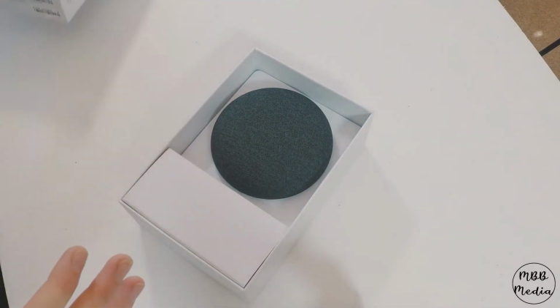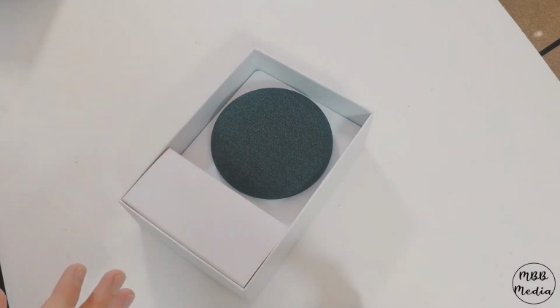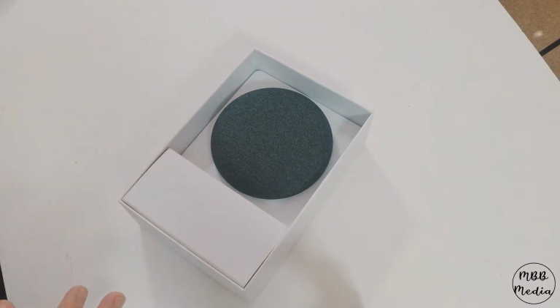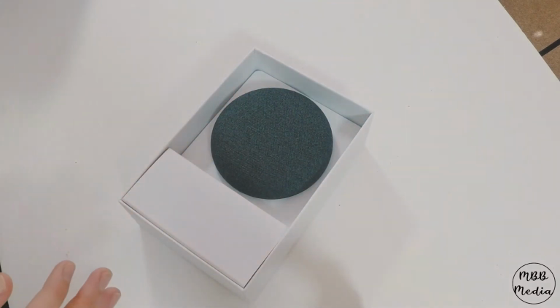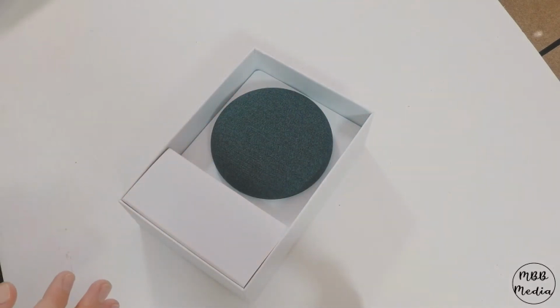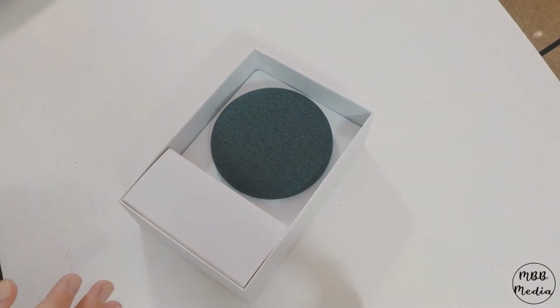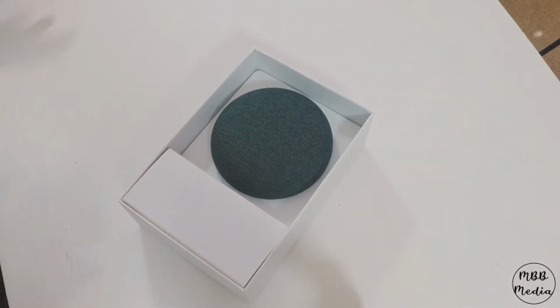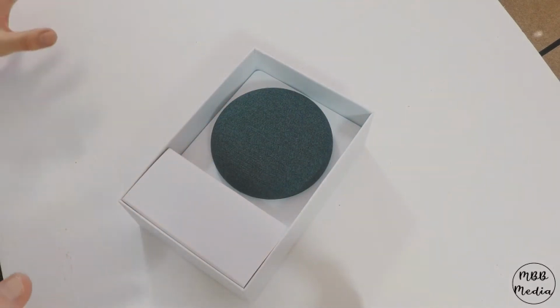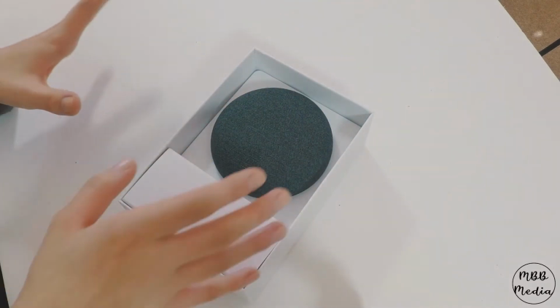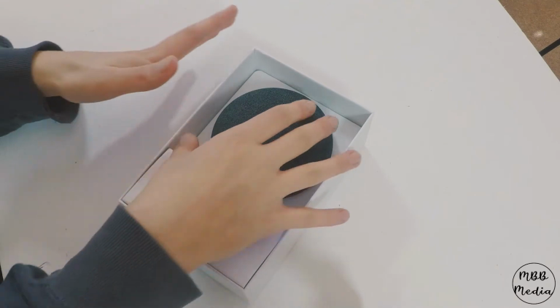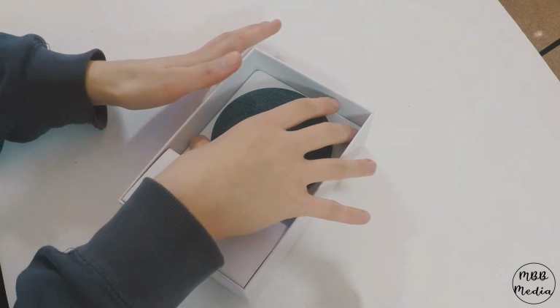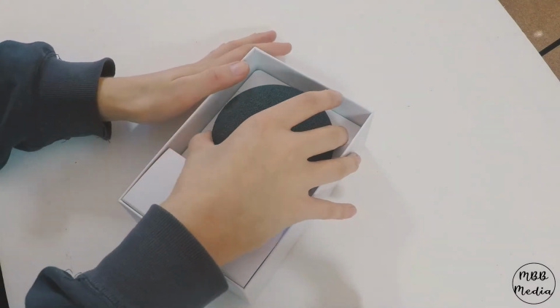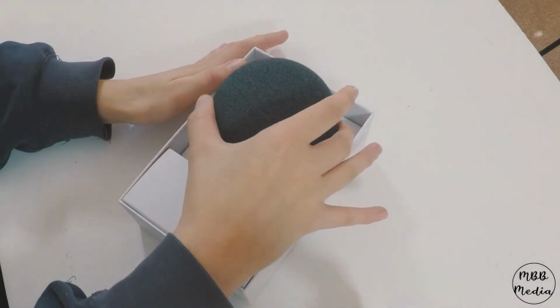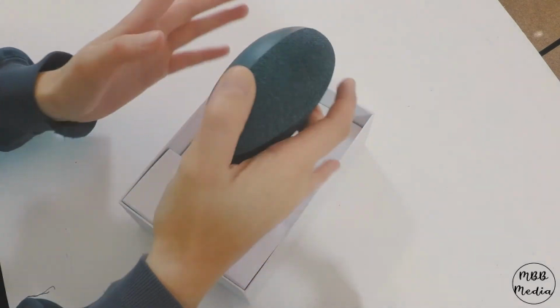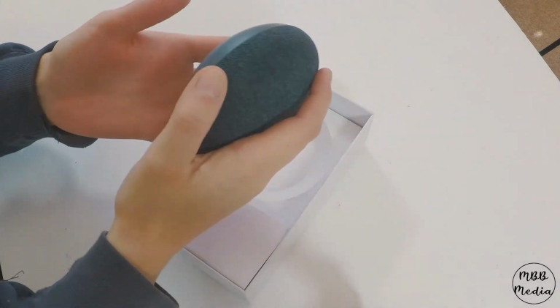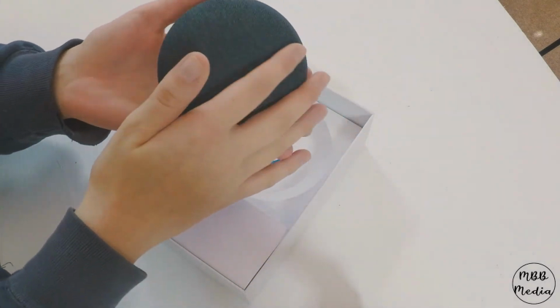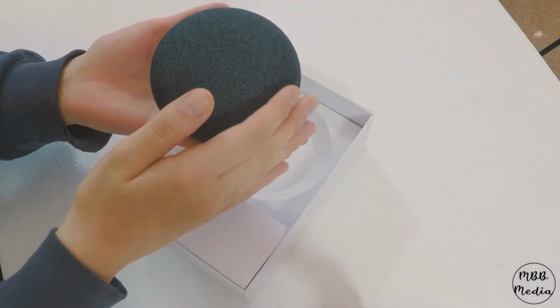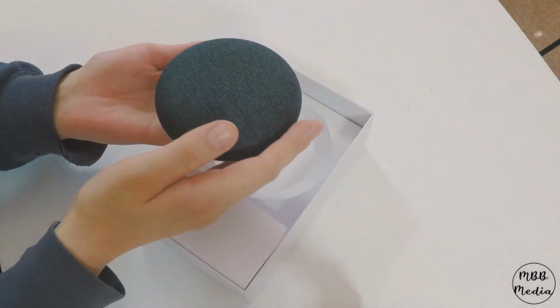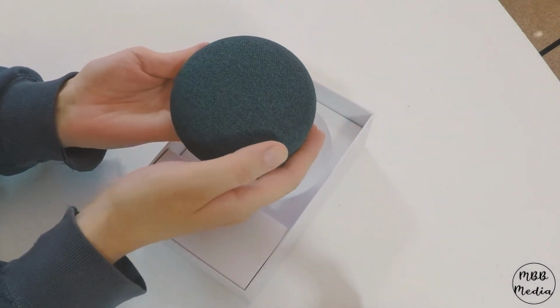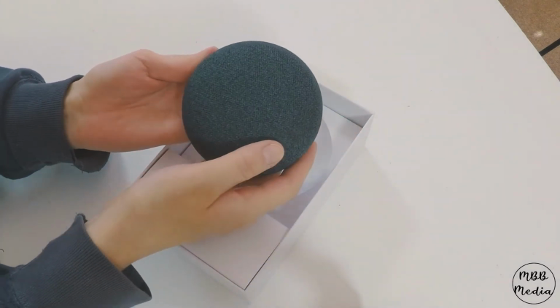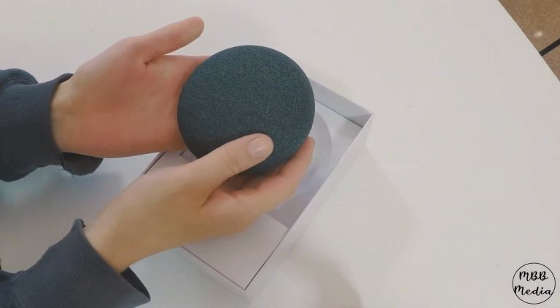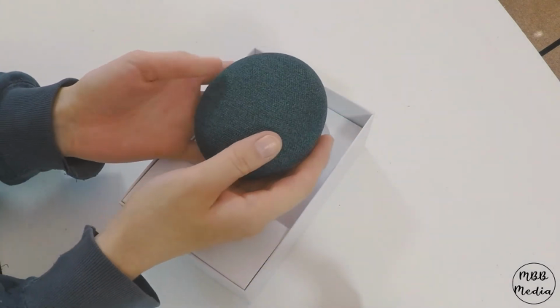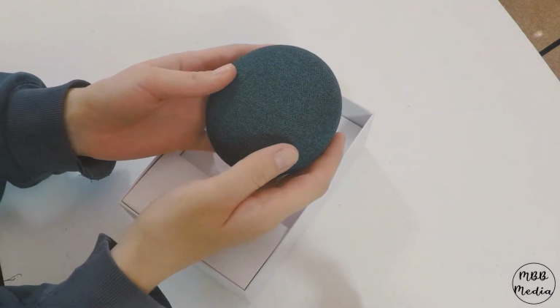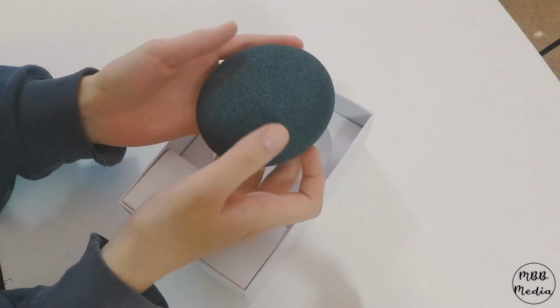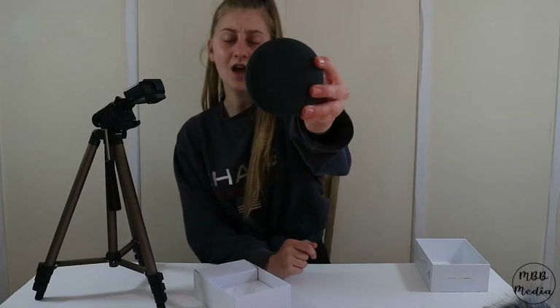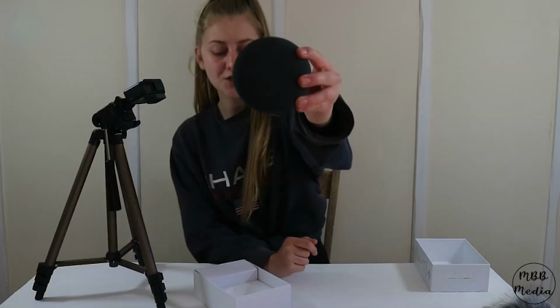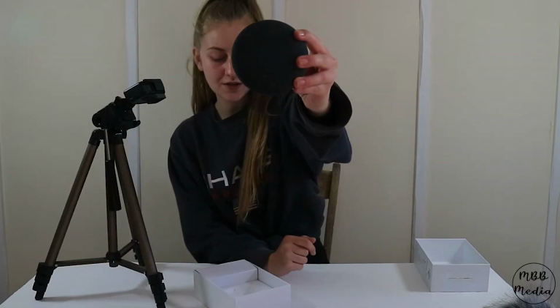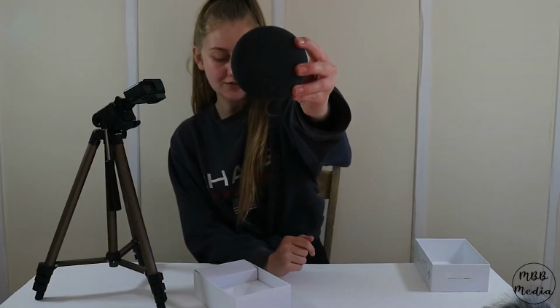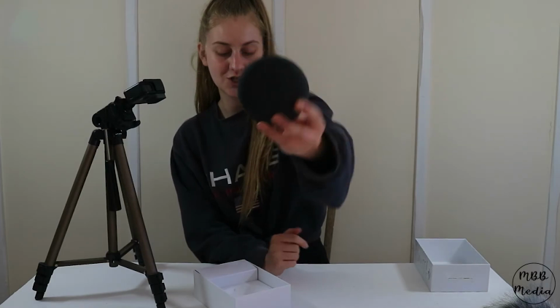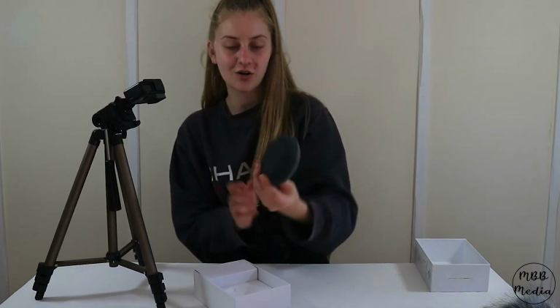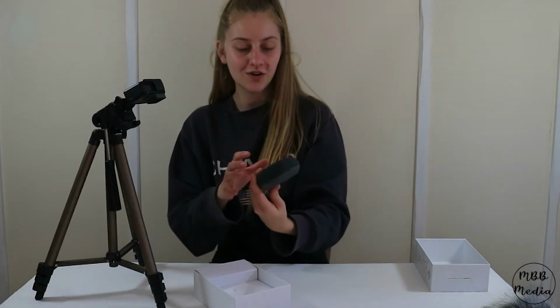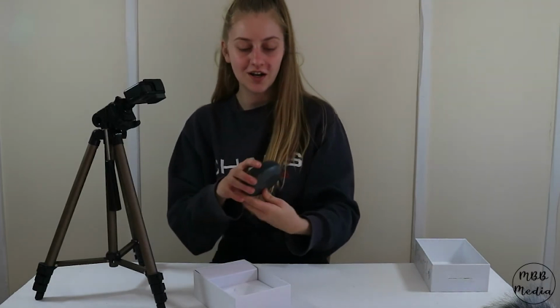There it is! I've got it in my hand. I chose charcoal for the colour.